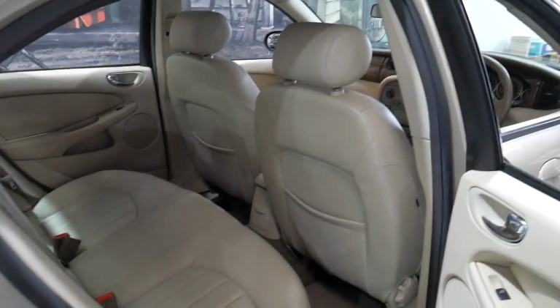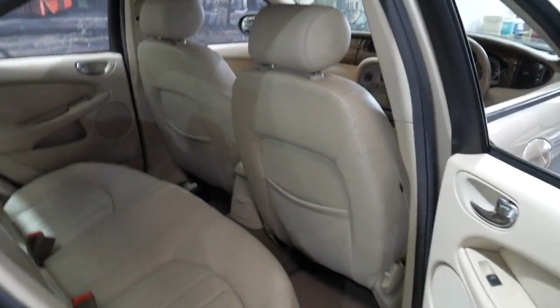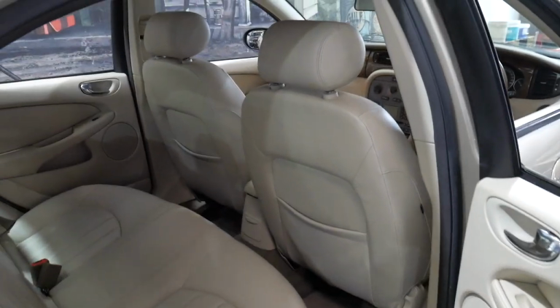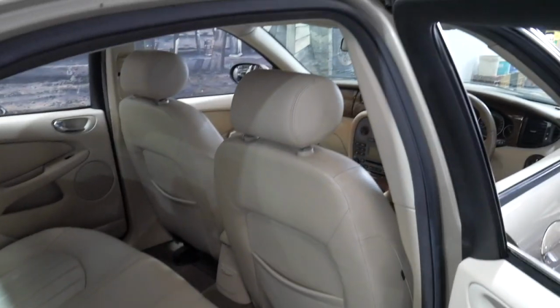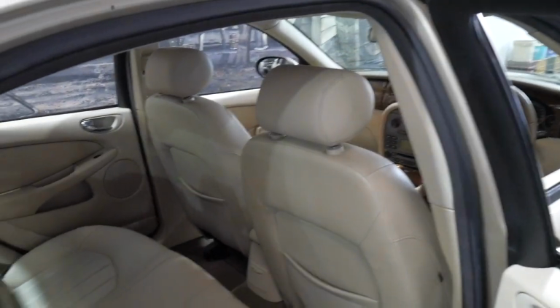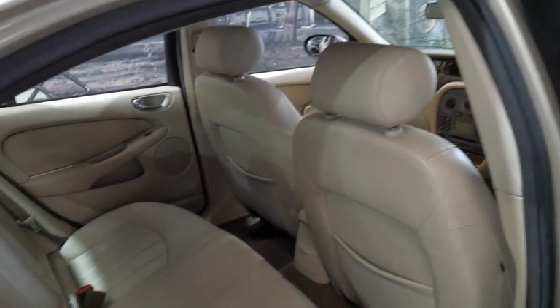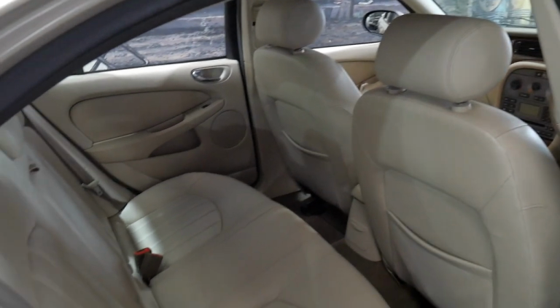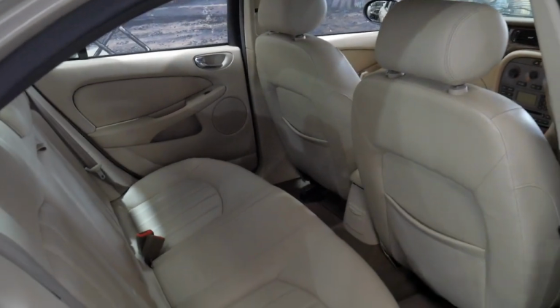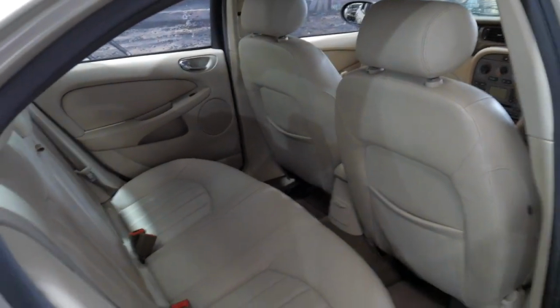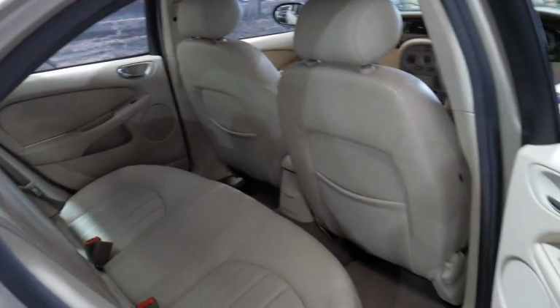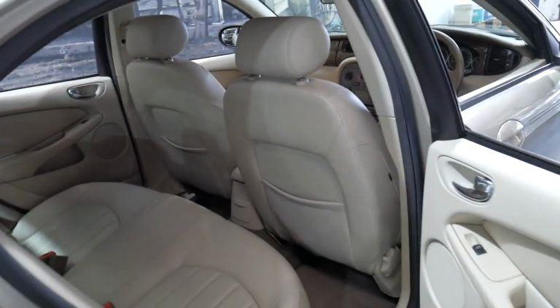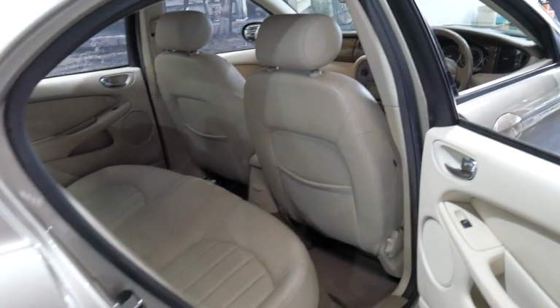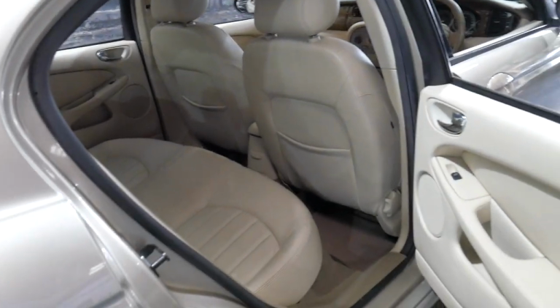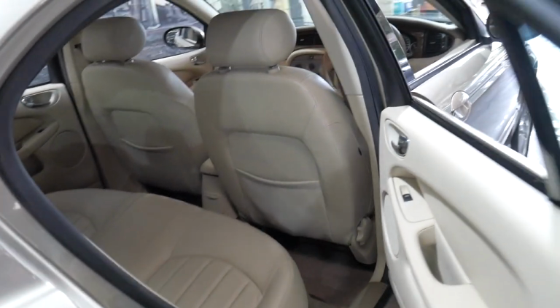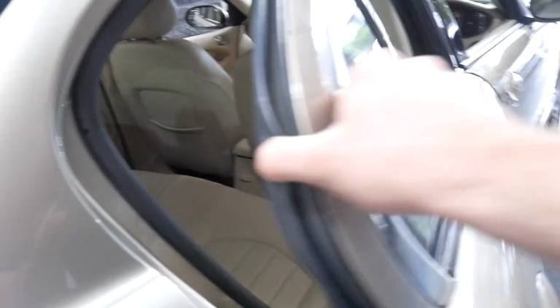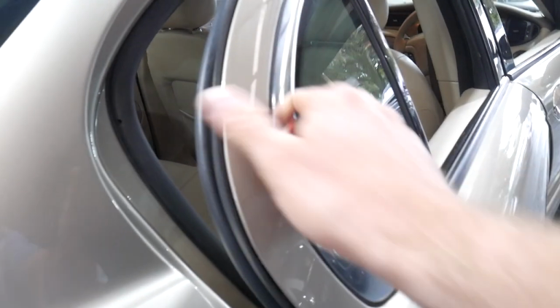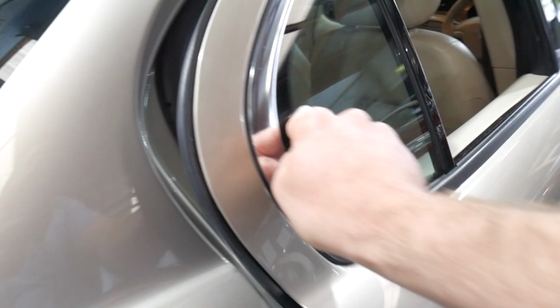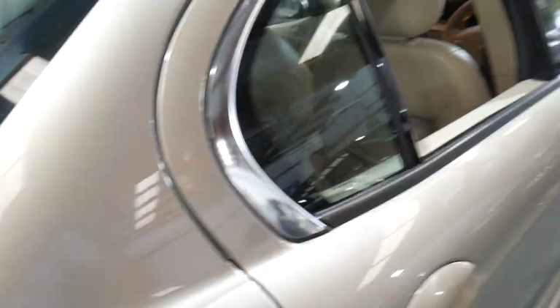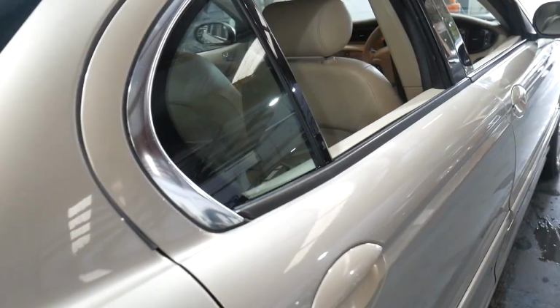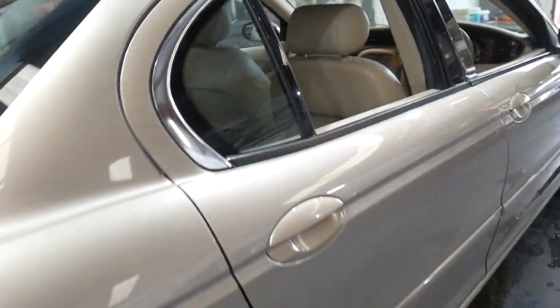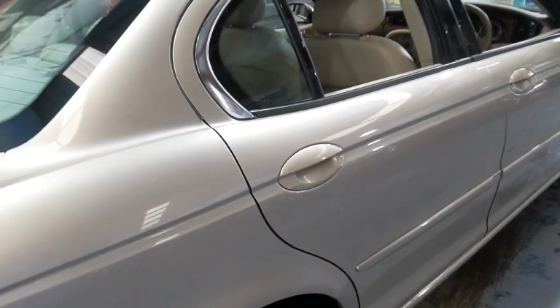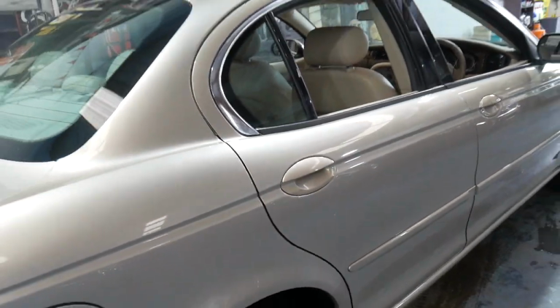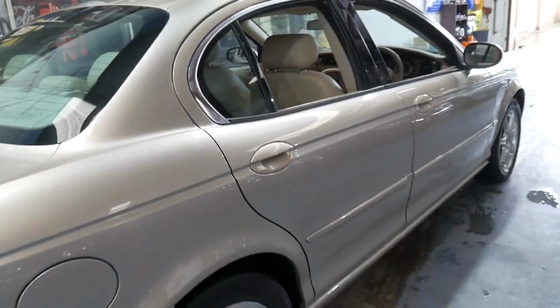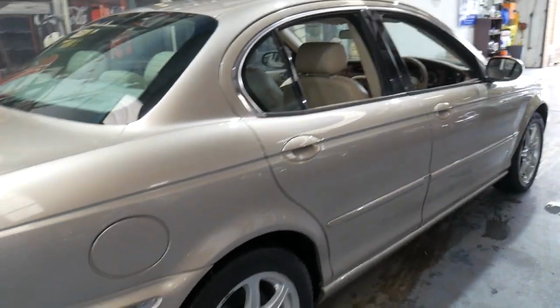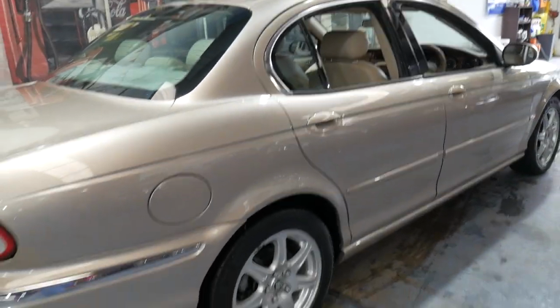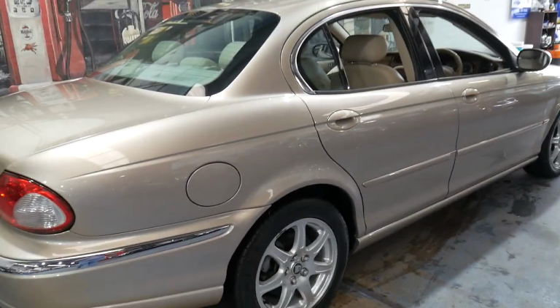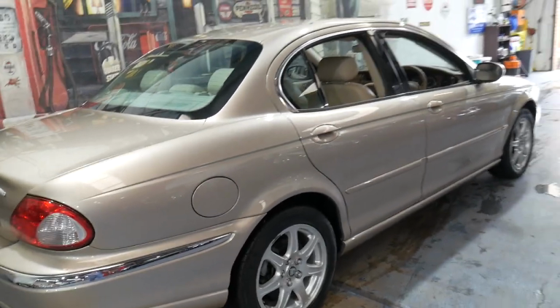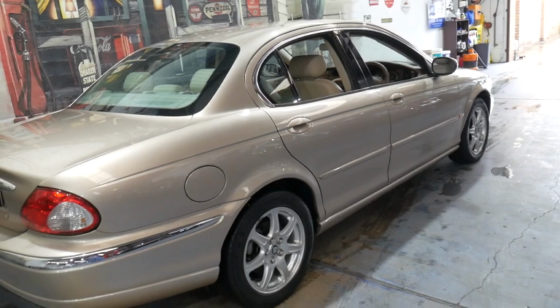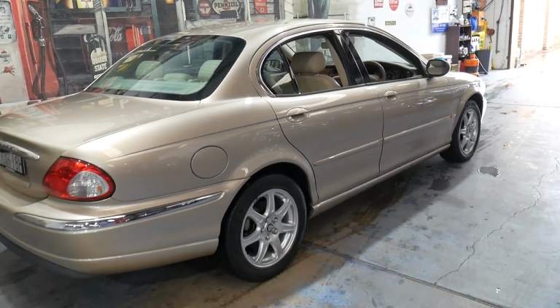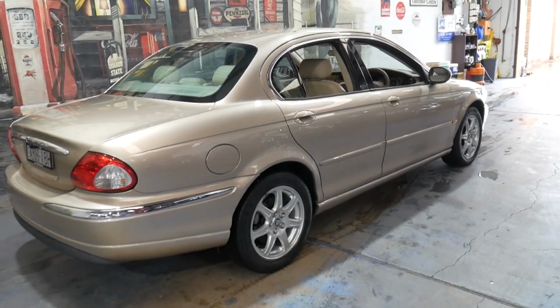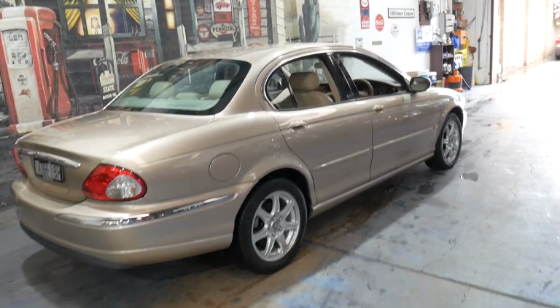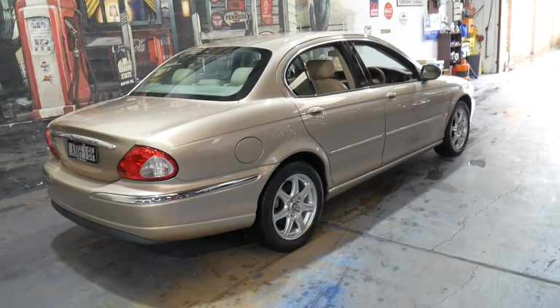They just wanted to update to a car with less mileage, and I've had that happen before as well. Someone even went from a three litre all-wheel drive with about 250,000 kilometres into a car just like this one, because they know how reliable they are. This car, looked after, has a very long life ahead of it.